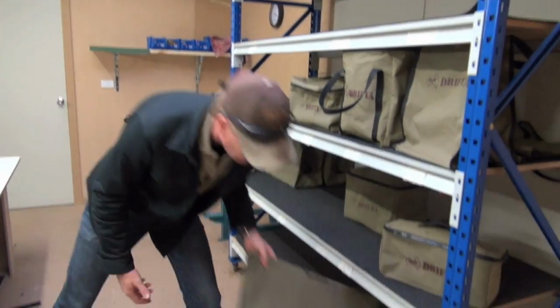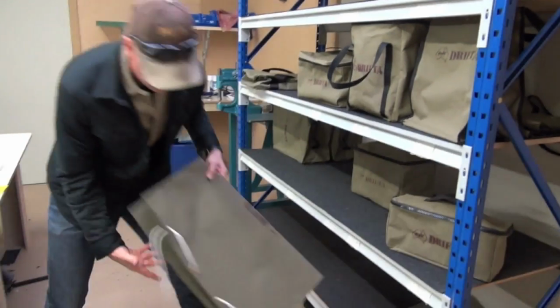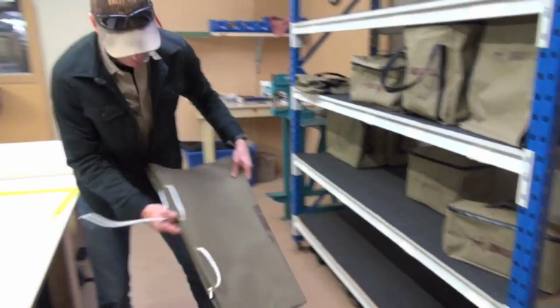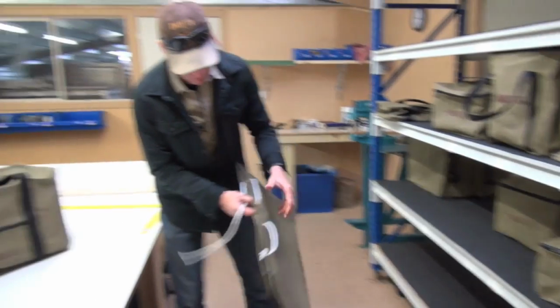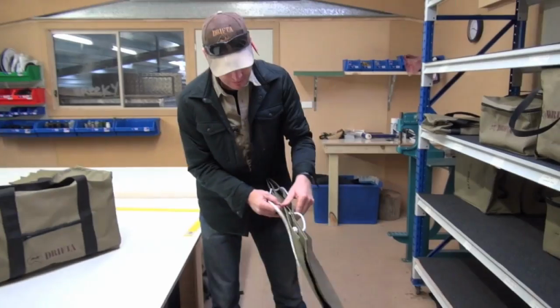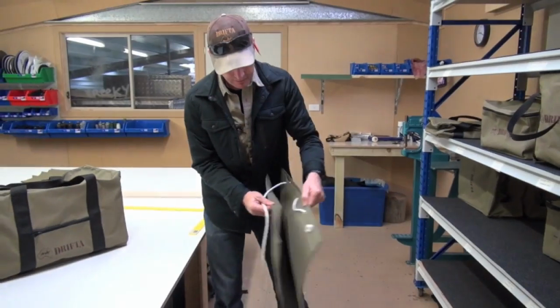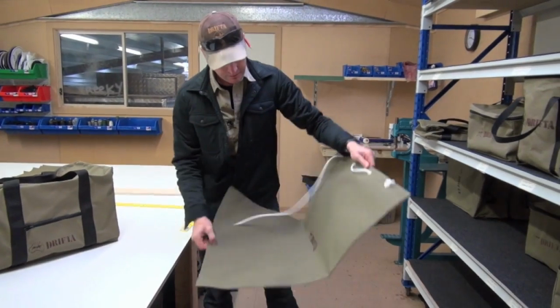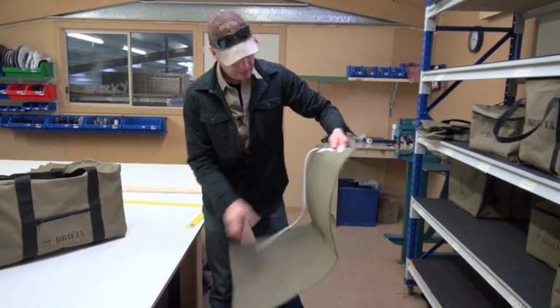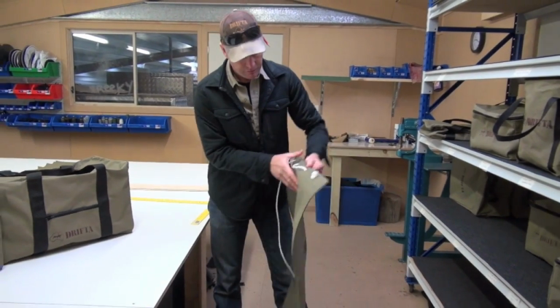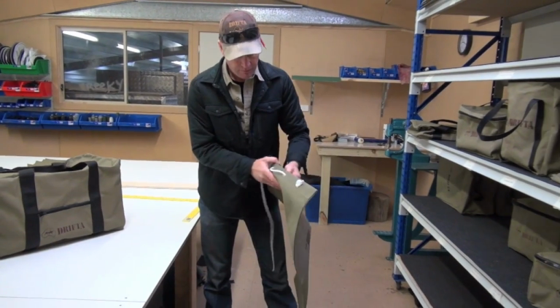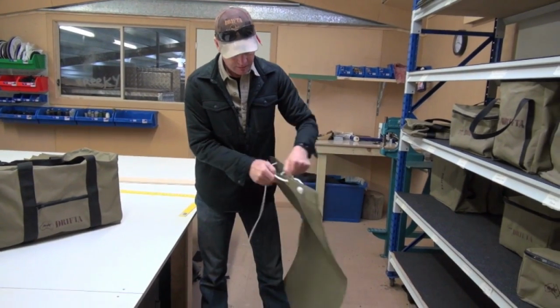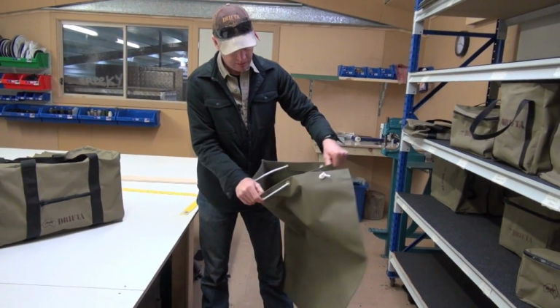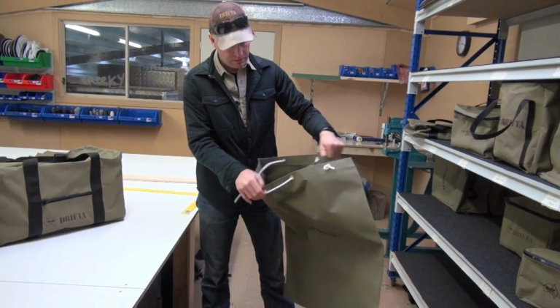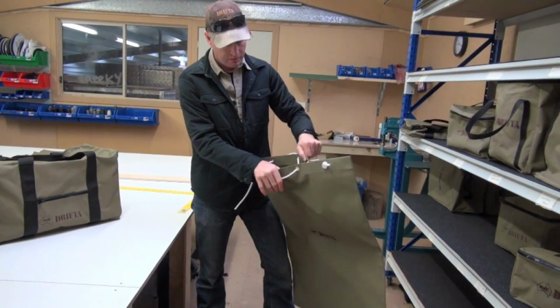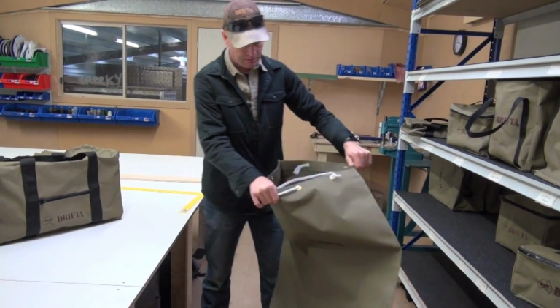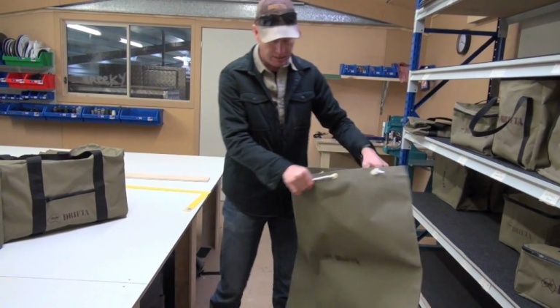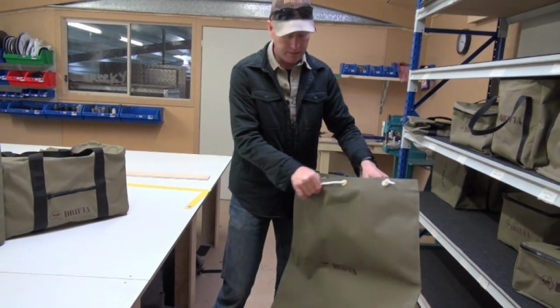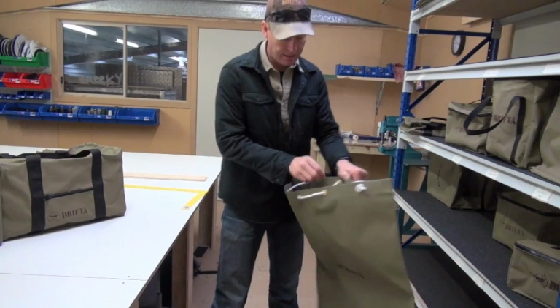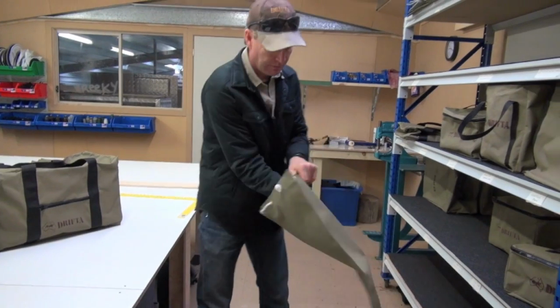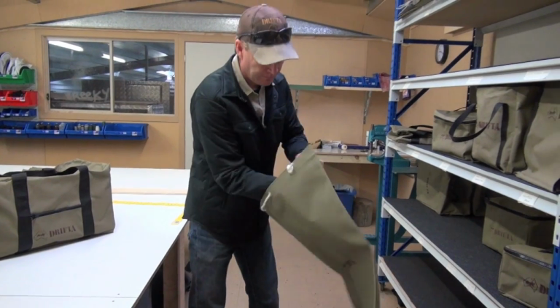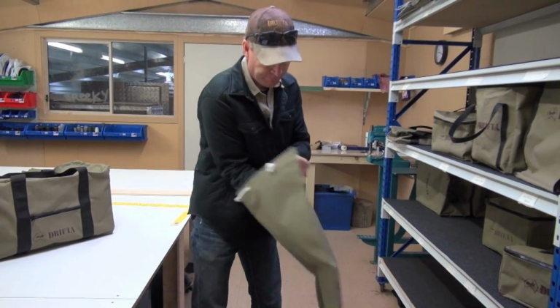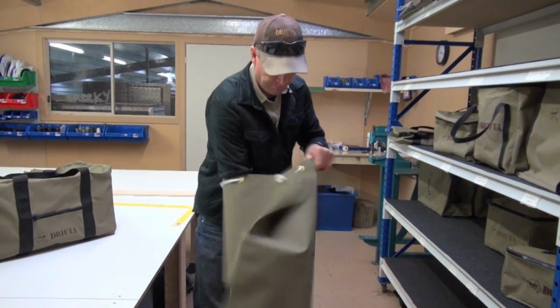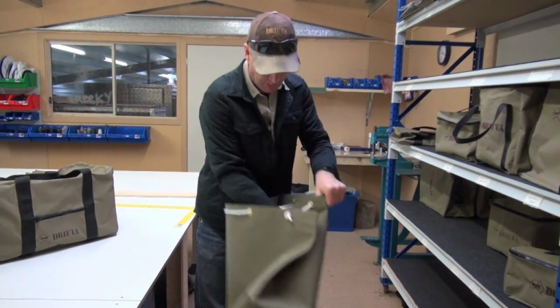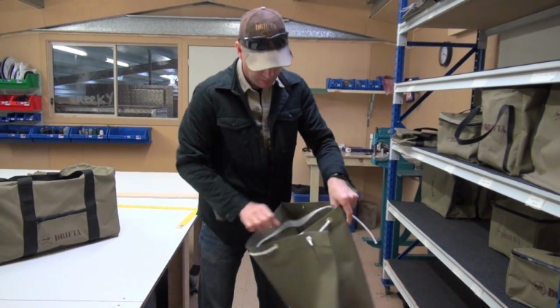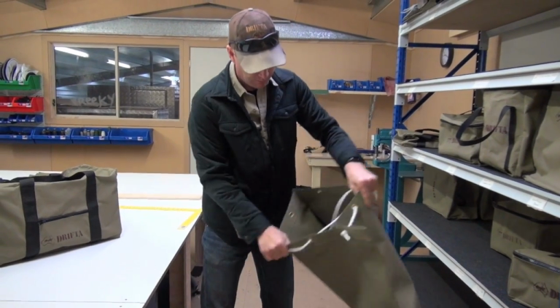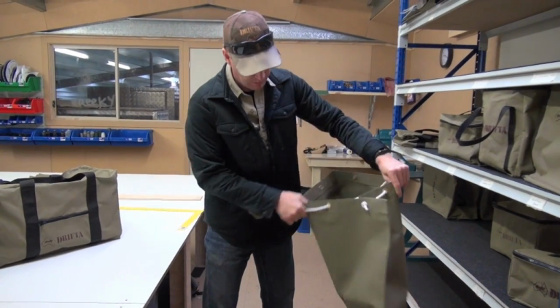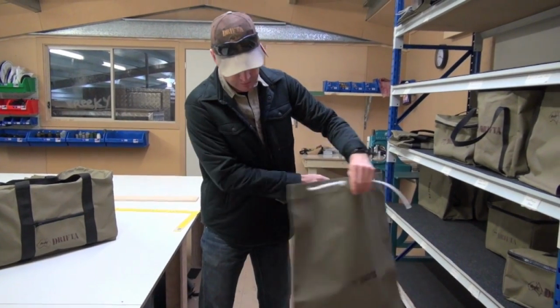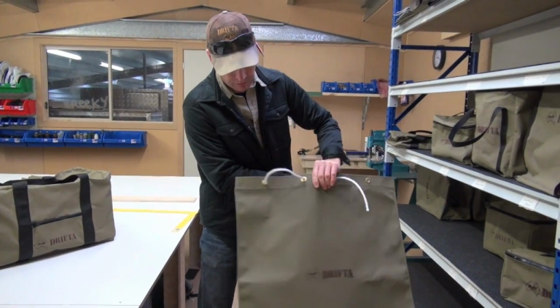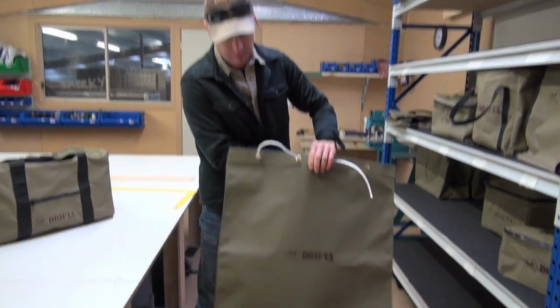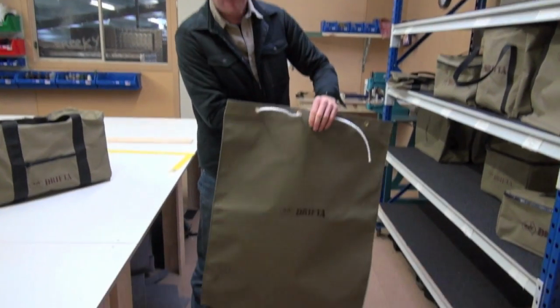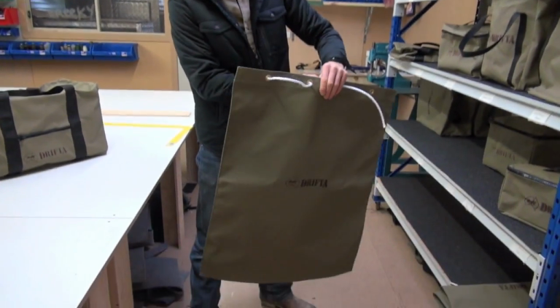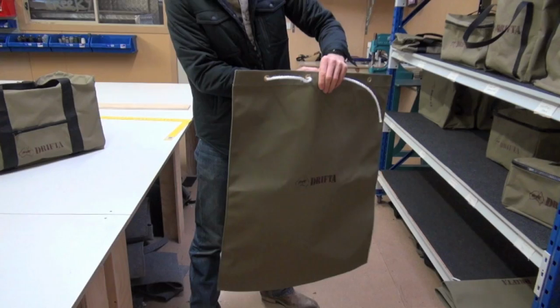This is our firewood bag. Travelling, you could use a potato sack or whatever, but if you want a nice firewood bag, that's the one. All of this here is 8-ounce canvas made down in Rutherford in Newcastle. Just a little drawstring top on it.